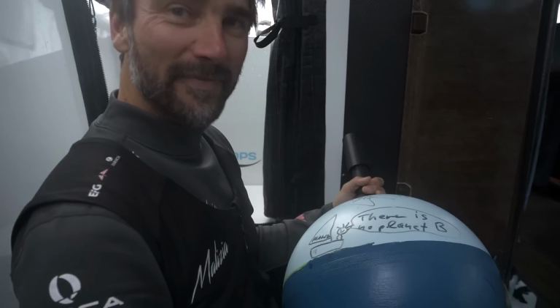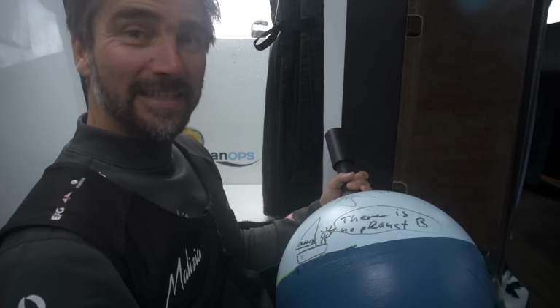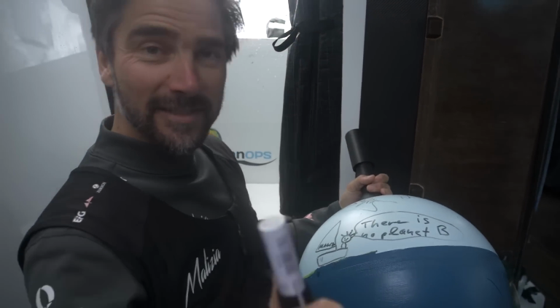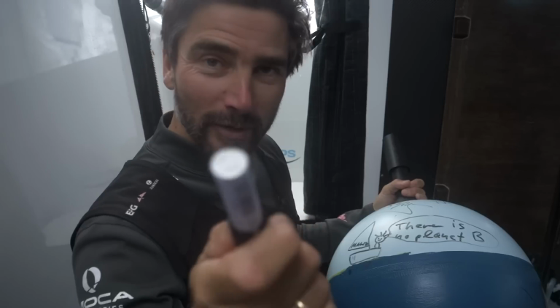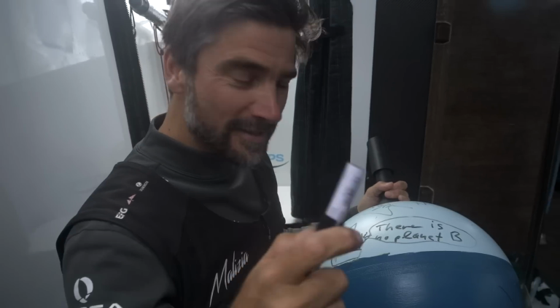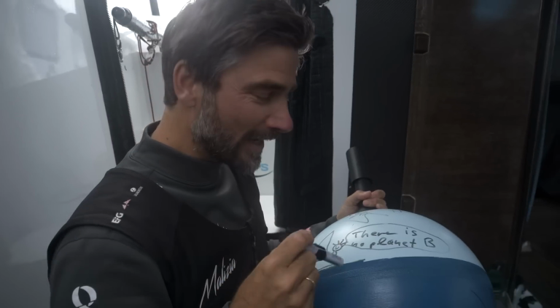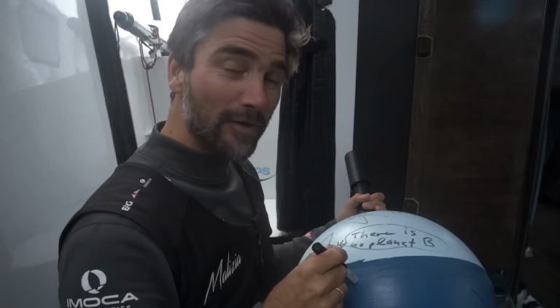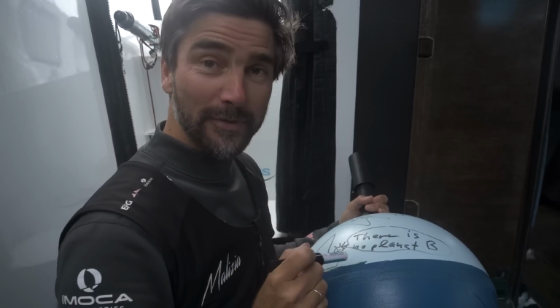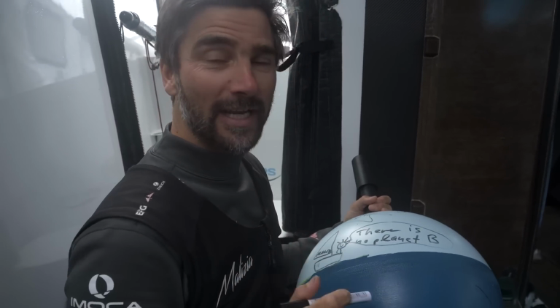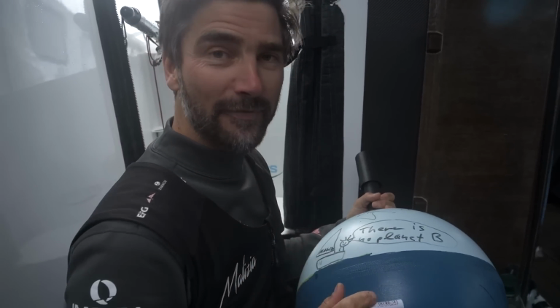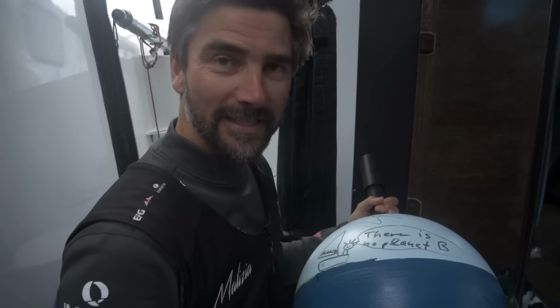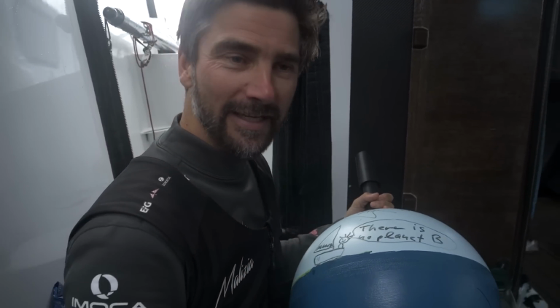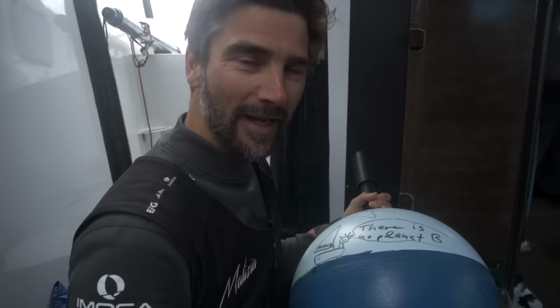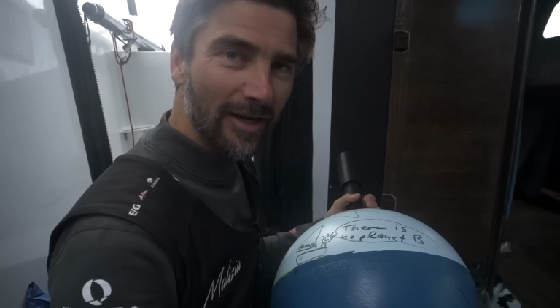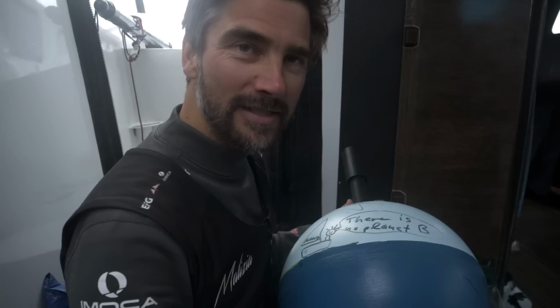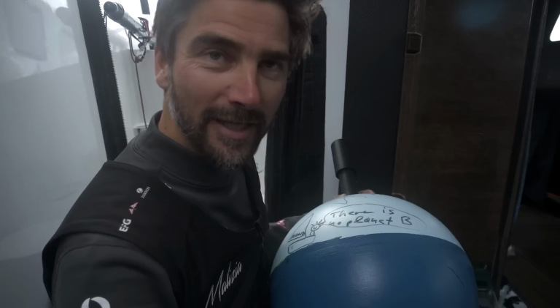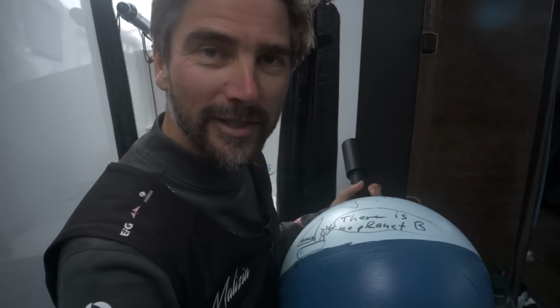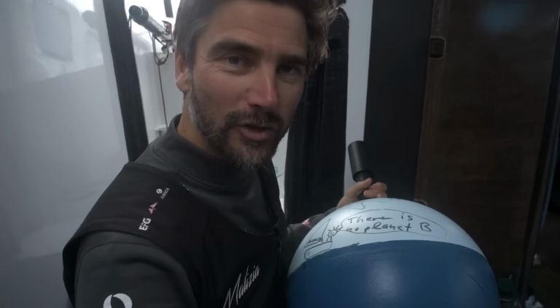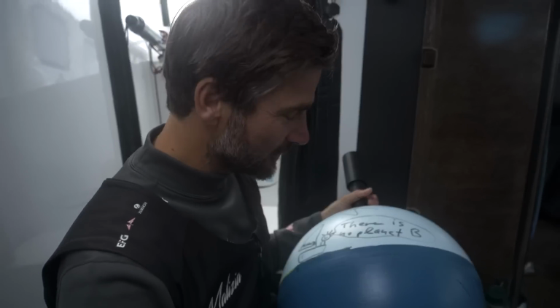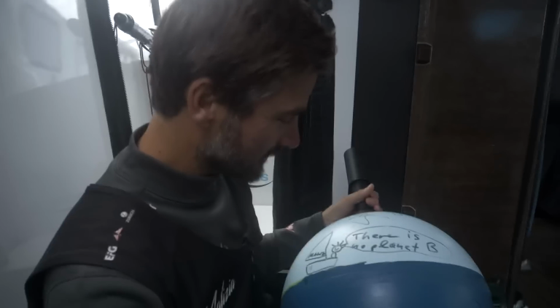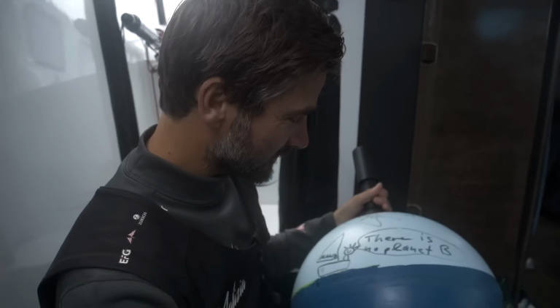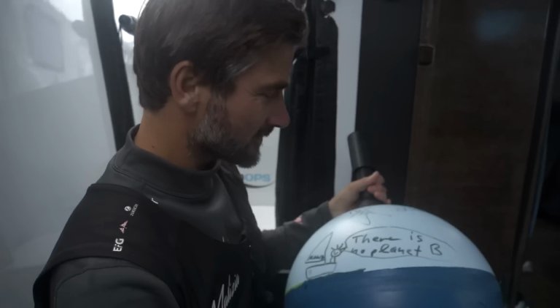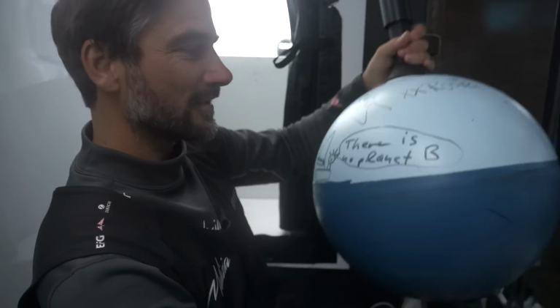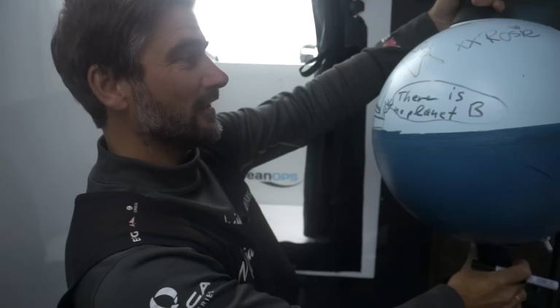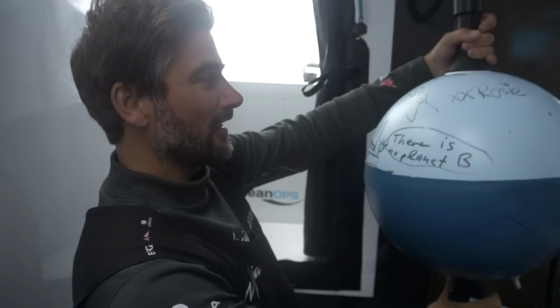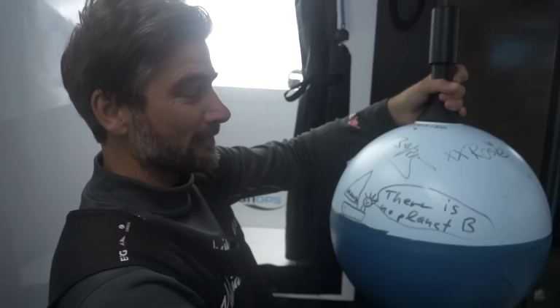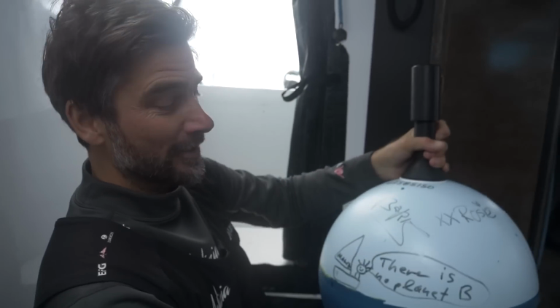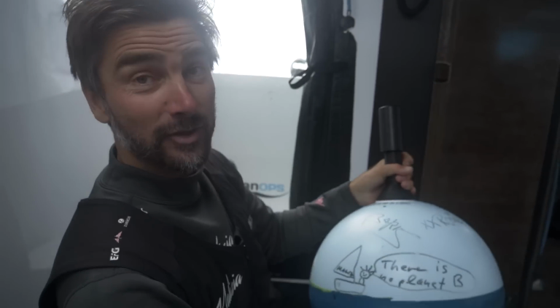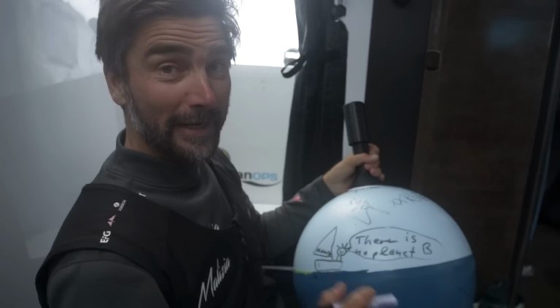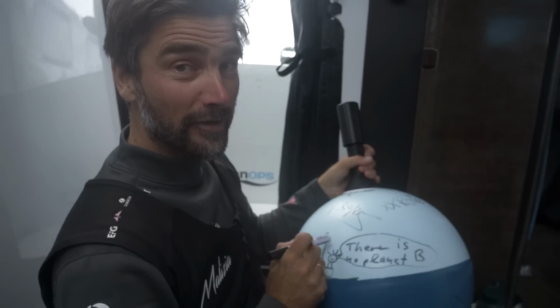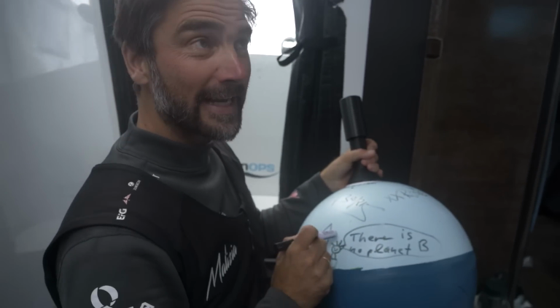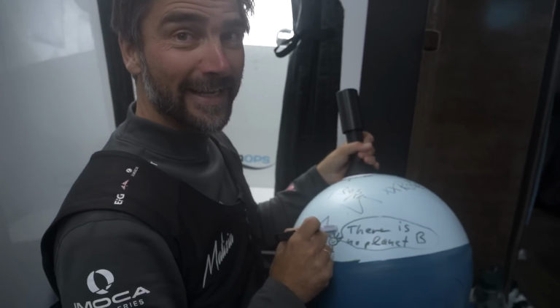And dear school kids, you can follow the position live on the internet as well, and learn something about the ocean. And maybe you can do better drawings than I can.